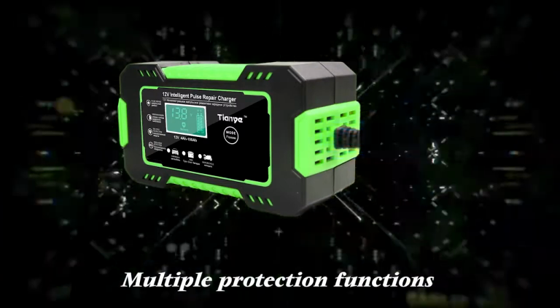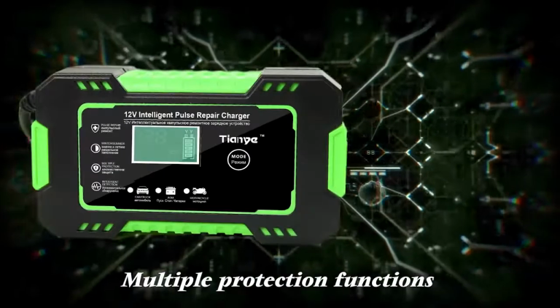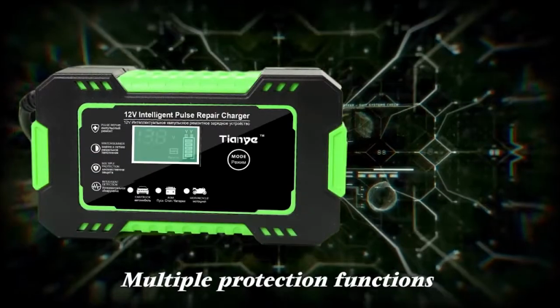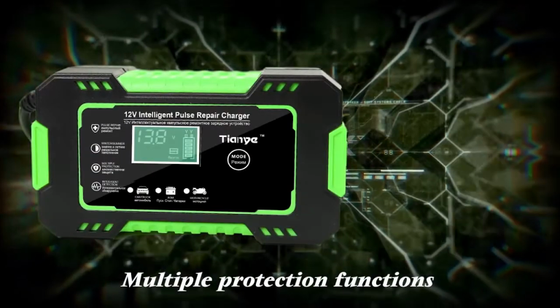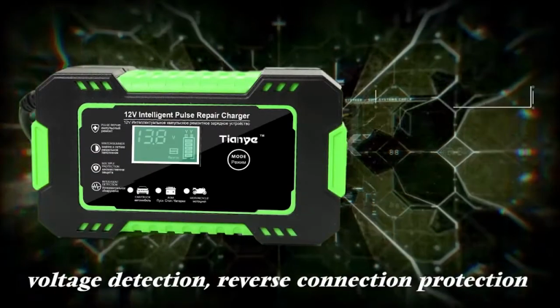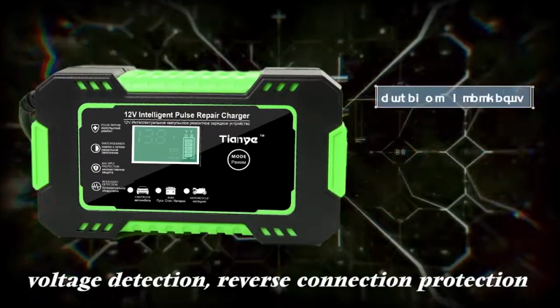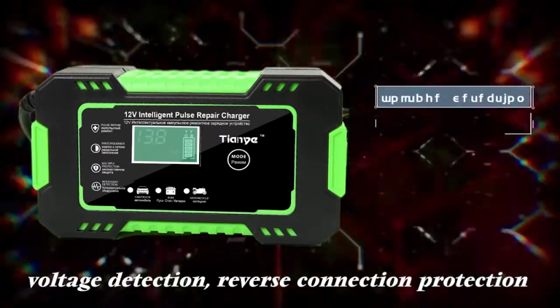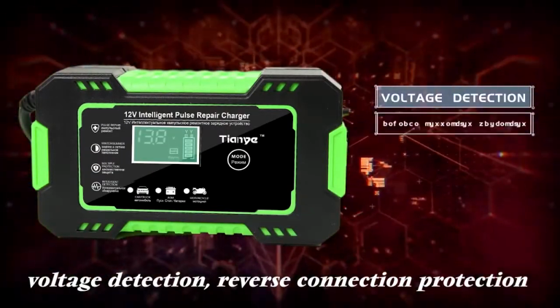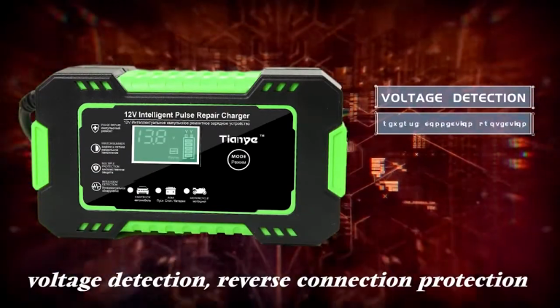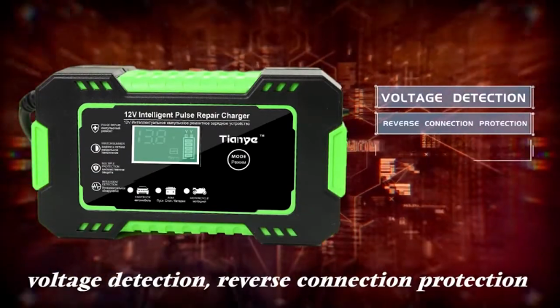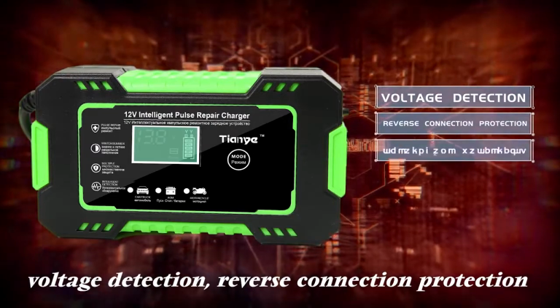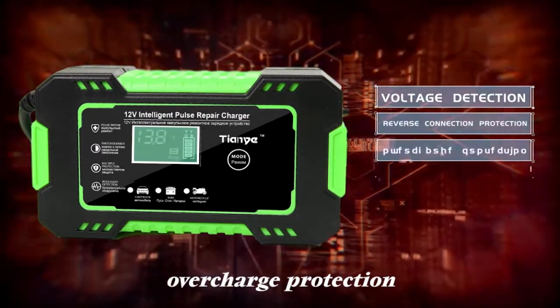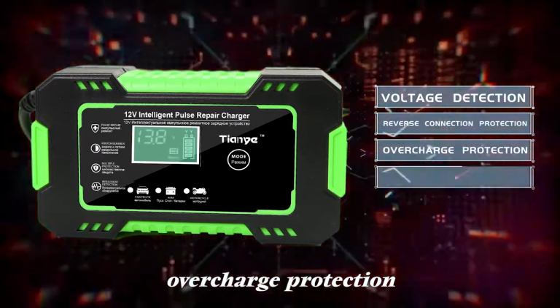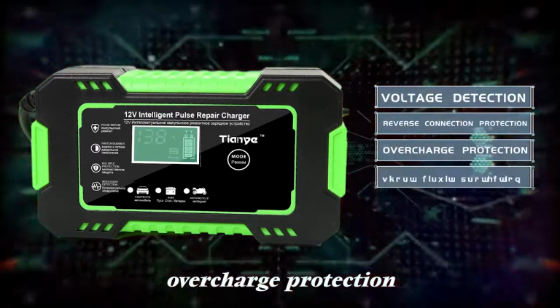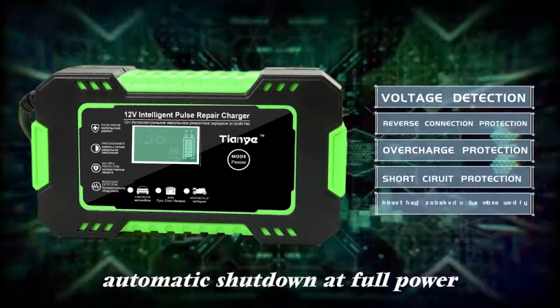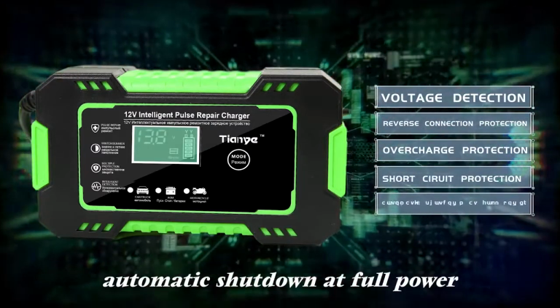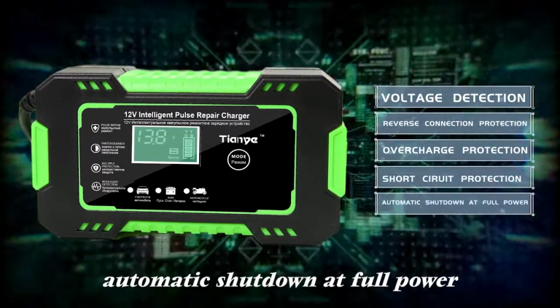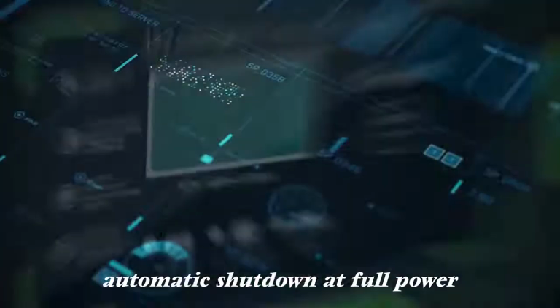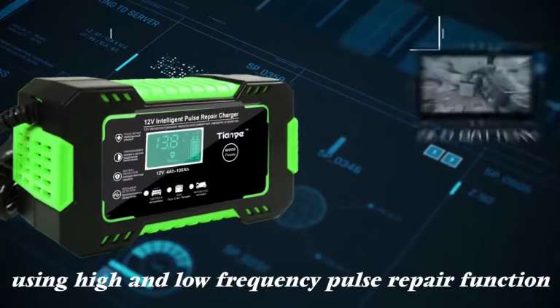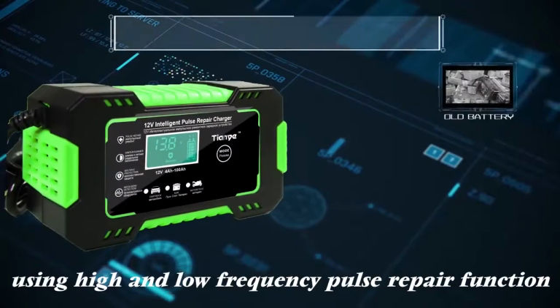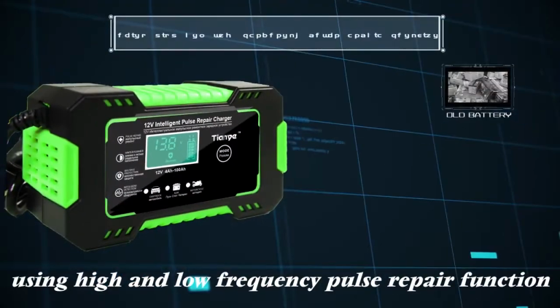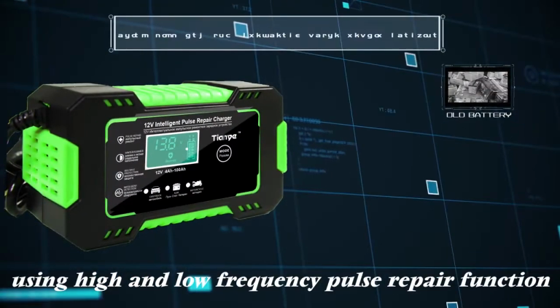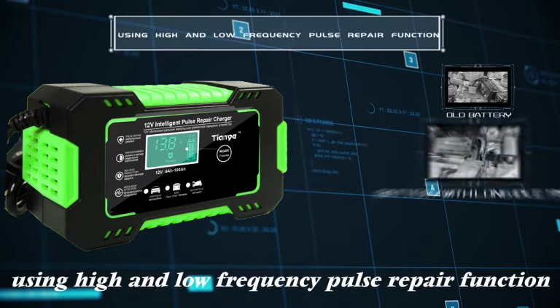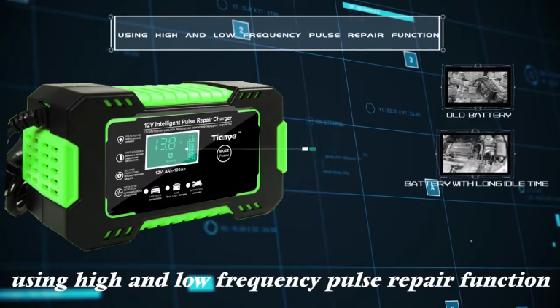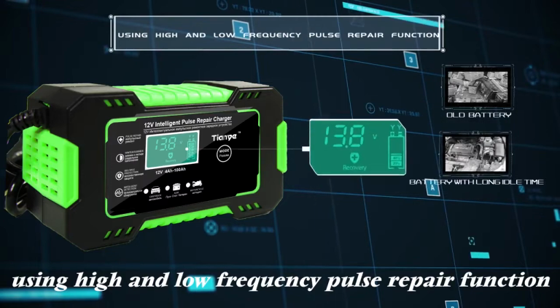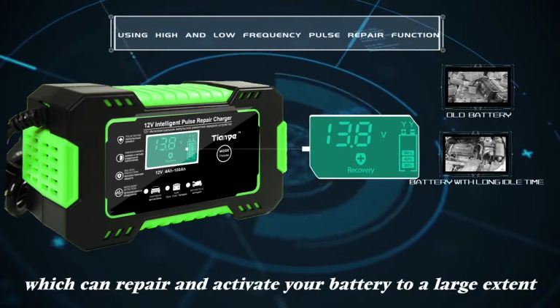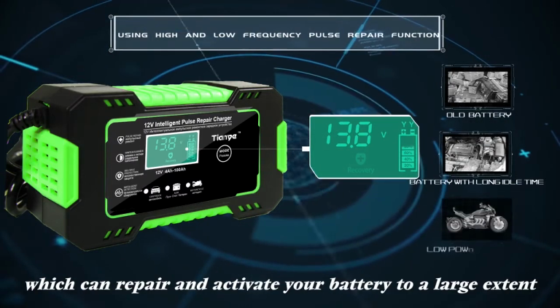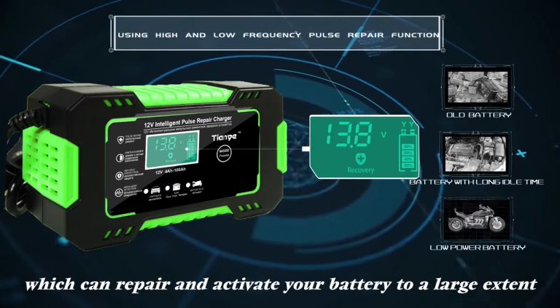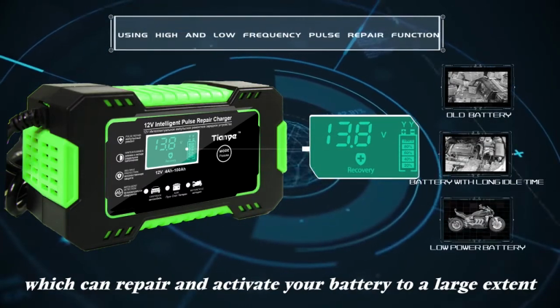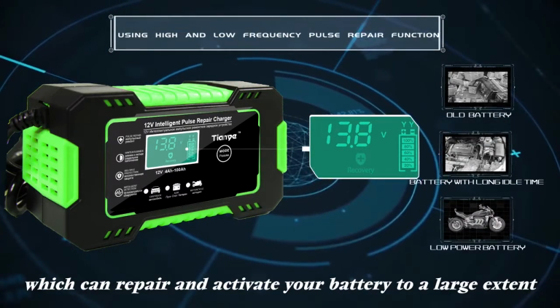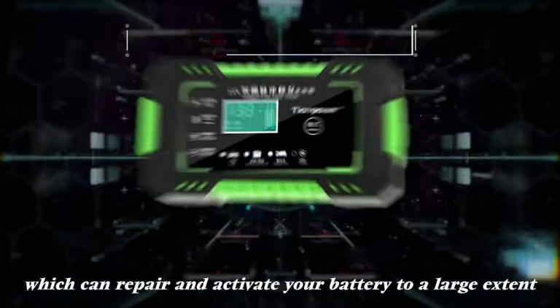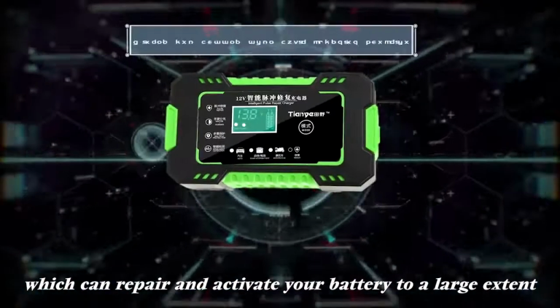Multiple protection functions: voltage detection, reverse connection protection, overcharge protection, and automatic shutdown at full power. Using high and low frequency pulse repair function, which can repair and activate your battery to a large extent.